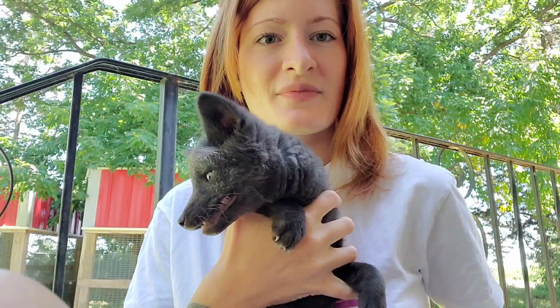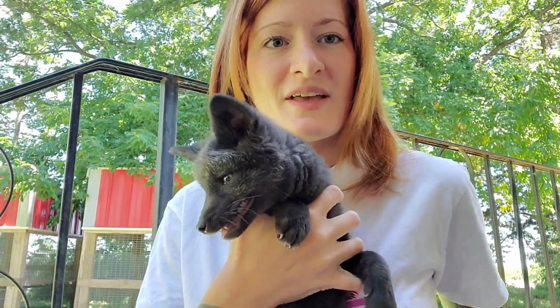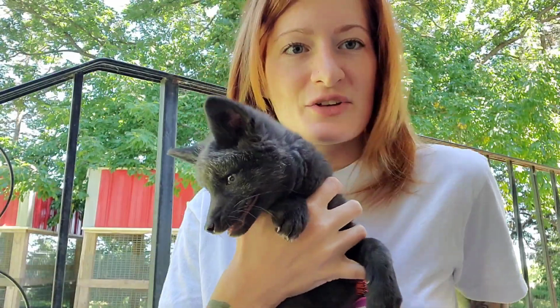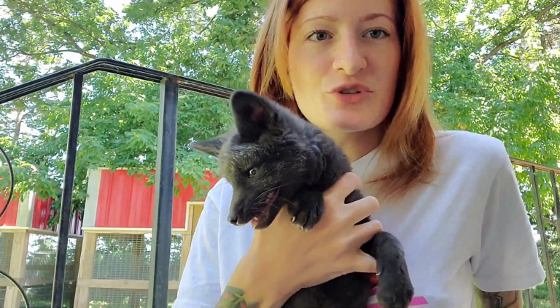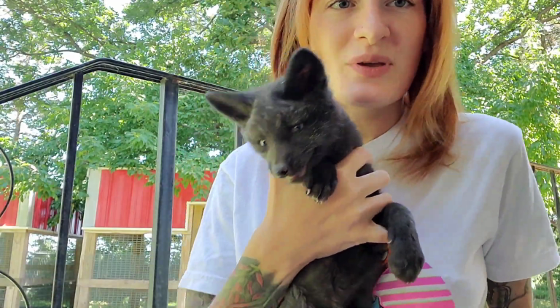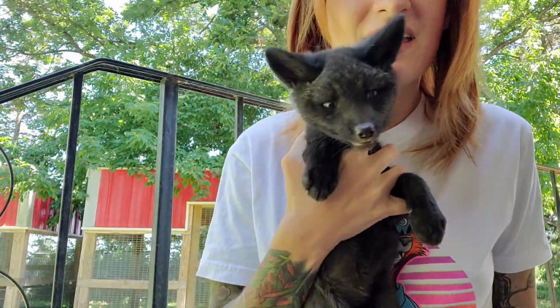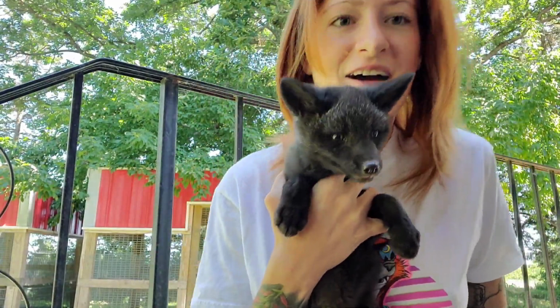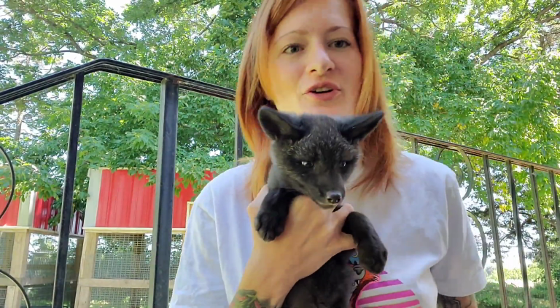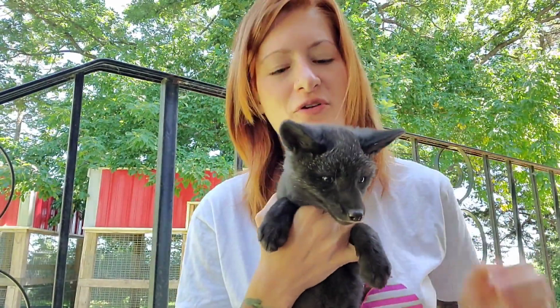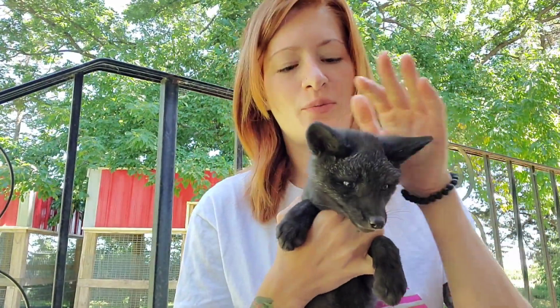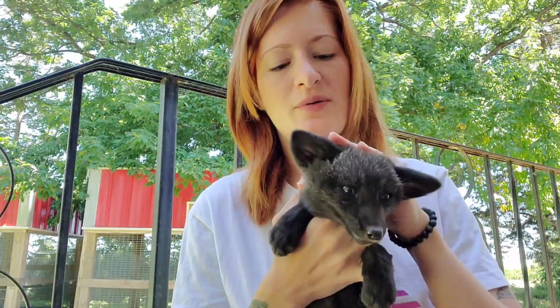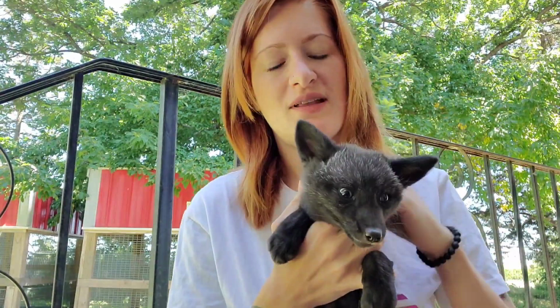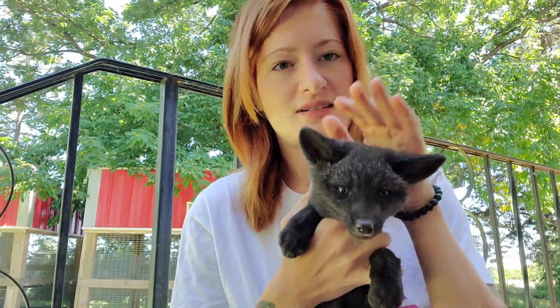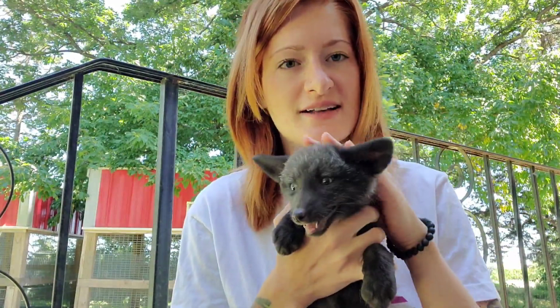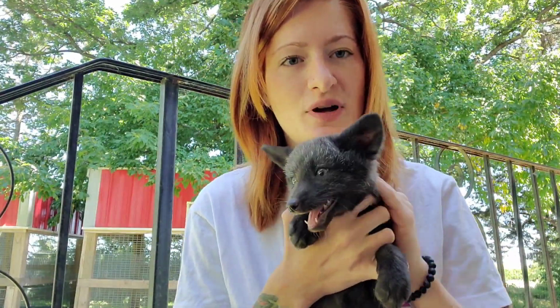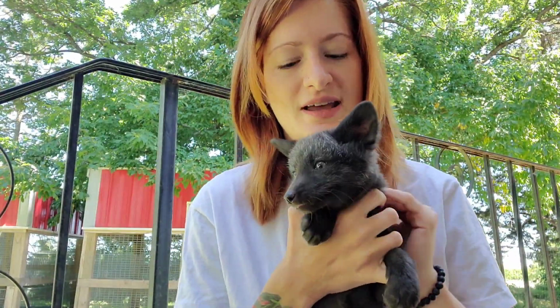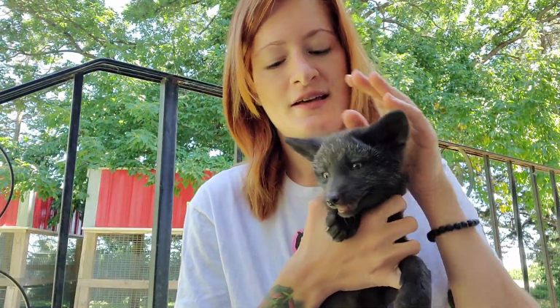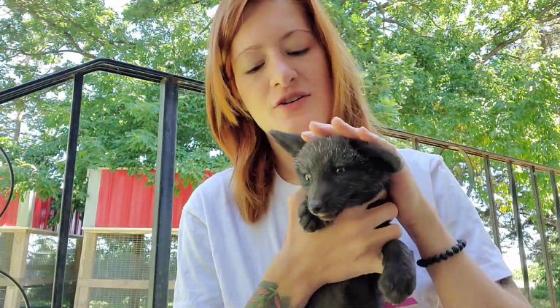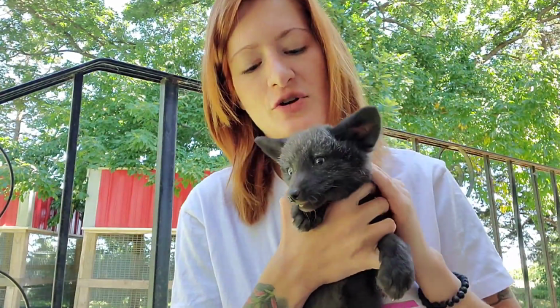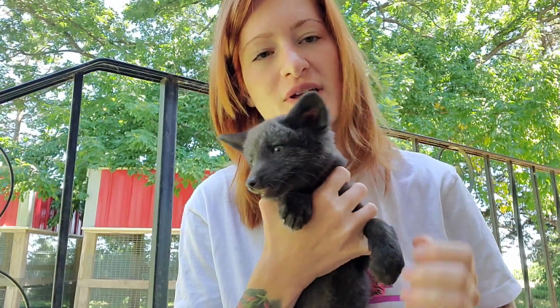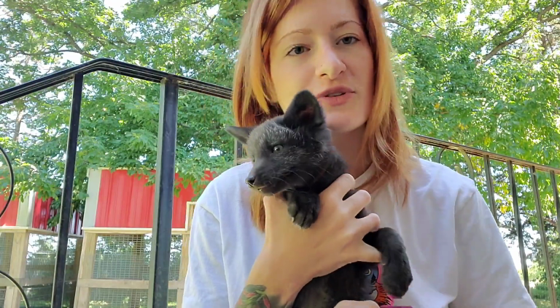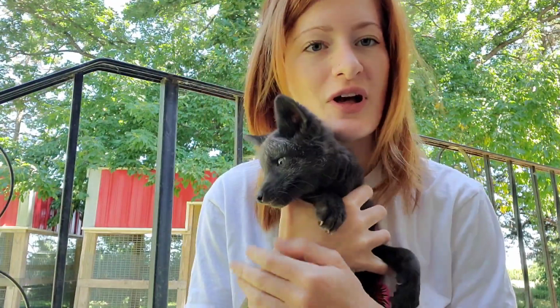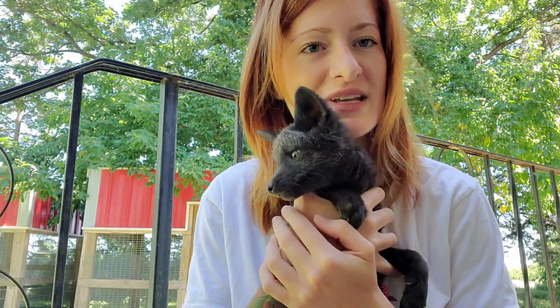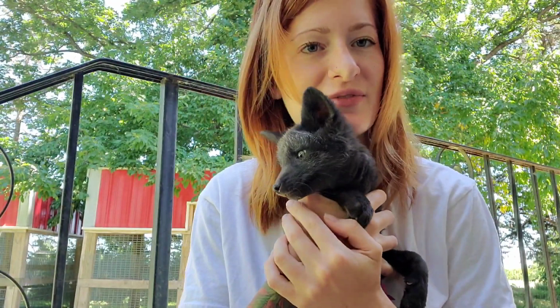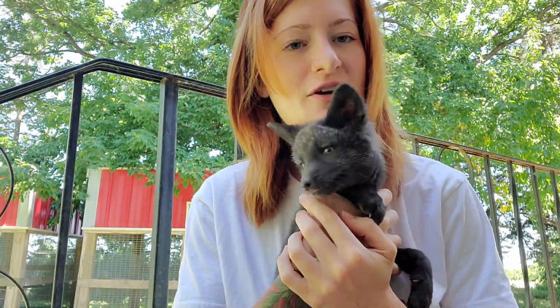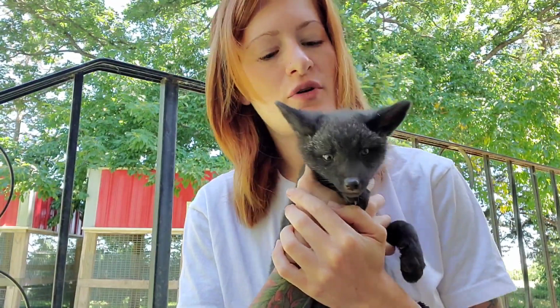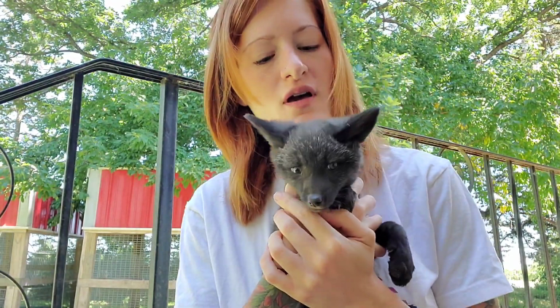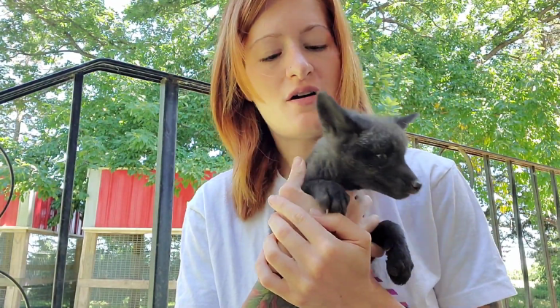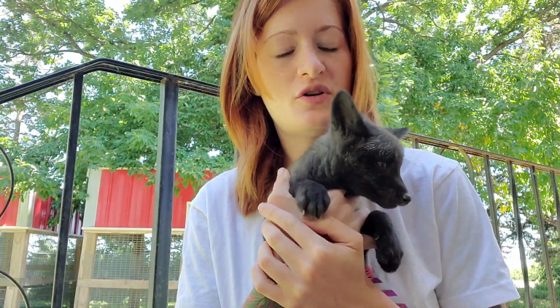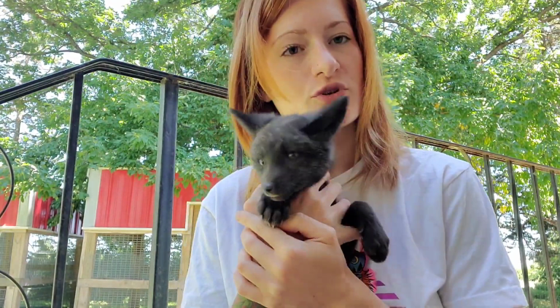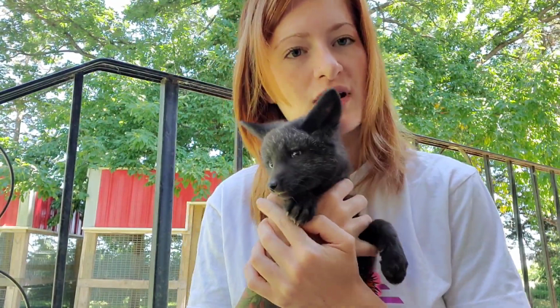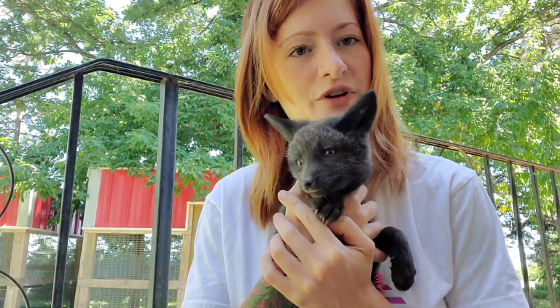Sweet Pea got her vet appointment this last Monday, so here's her little update video on what's going on with her.